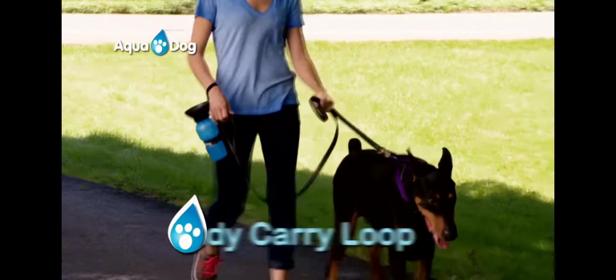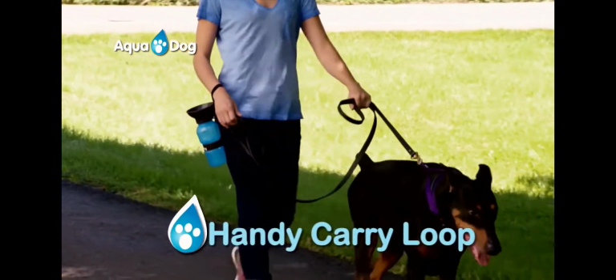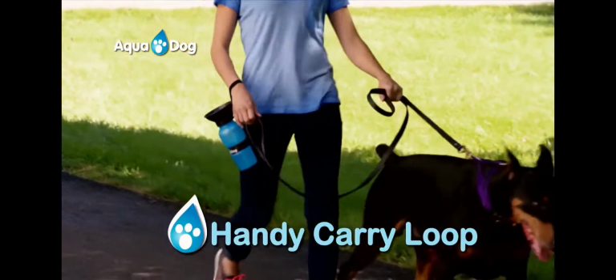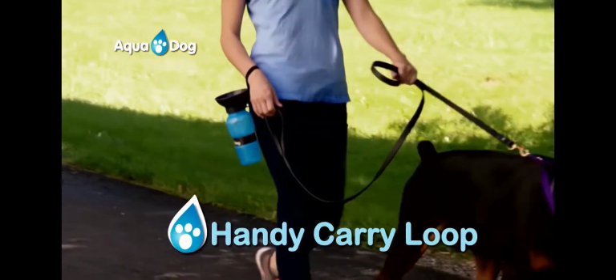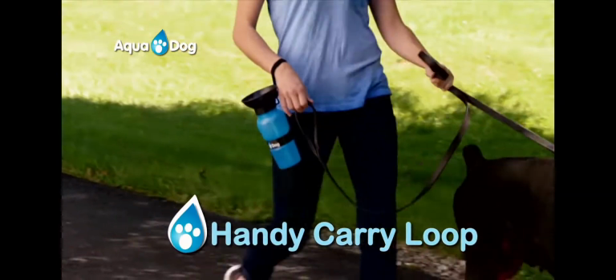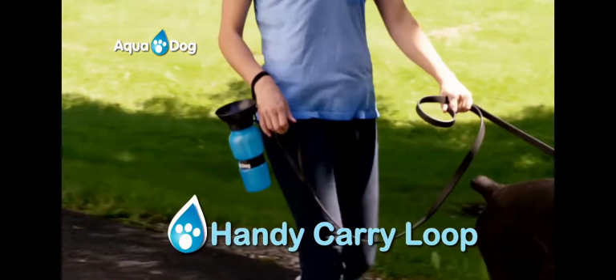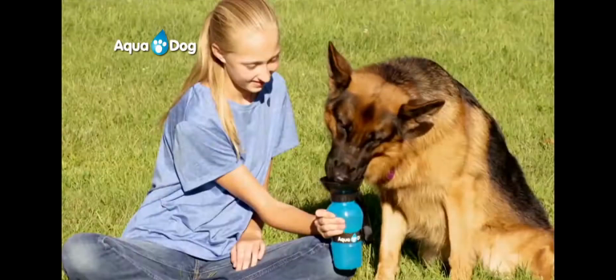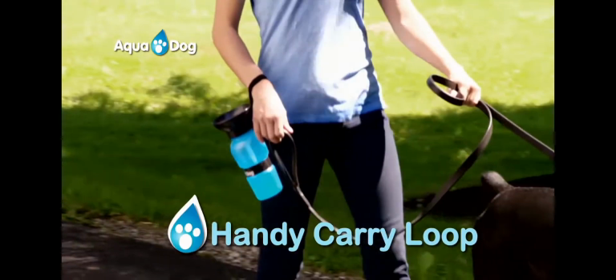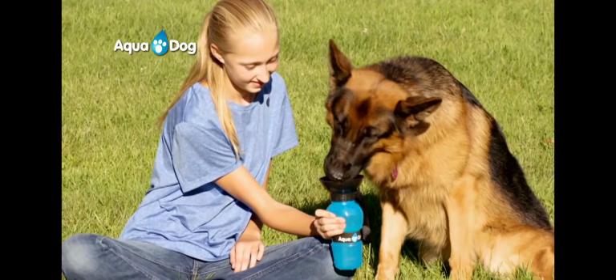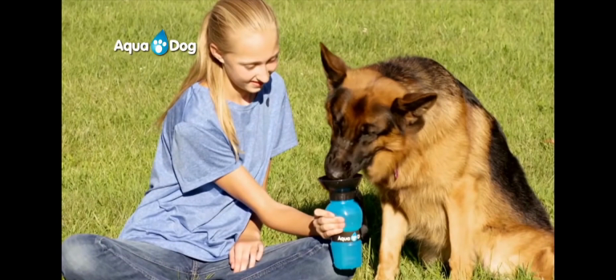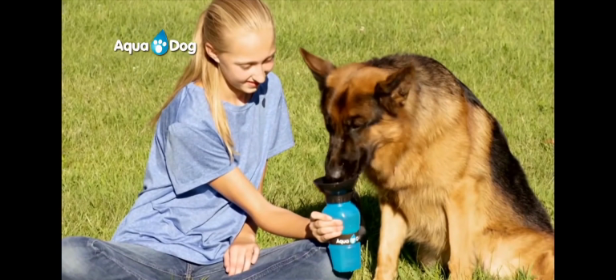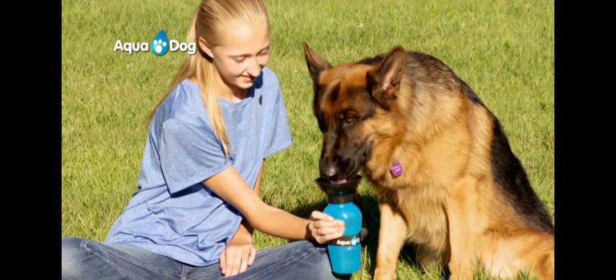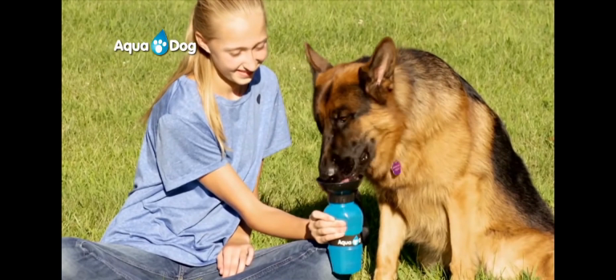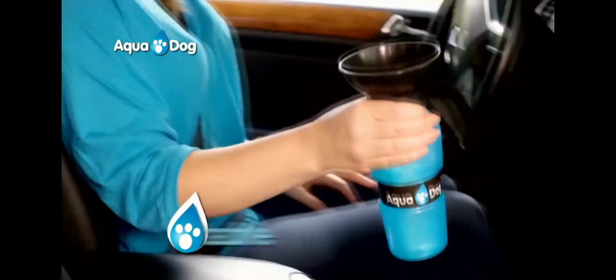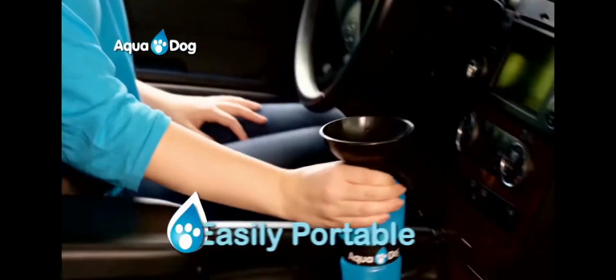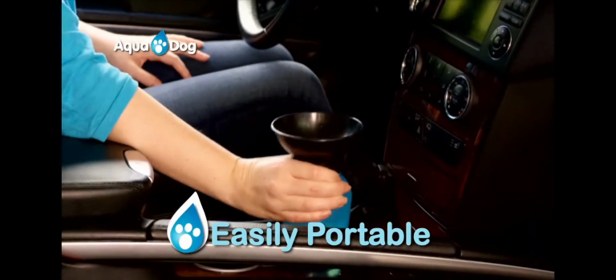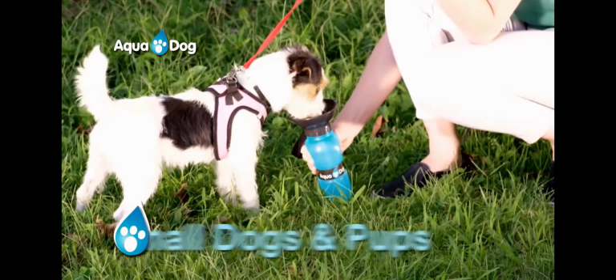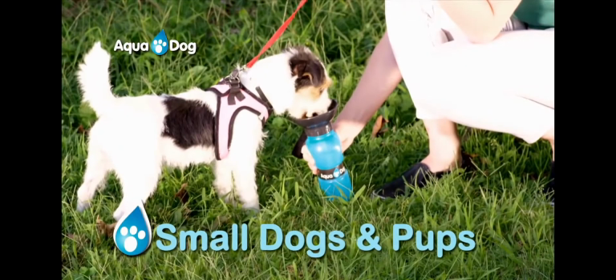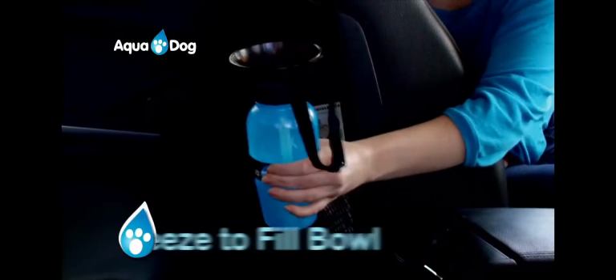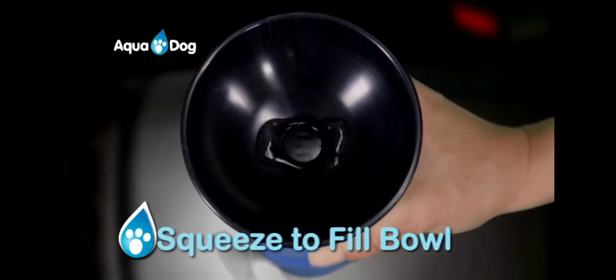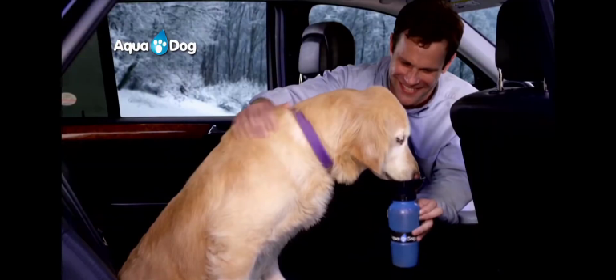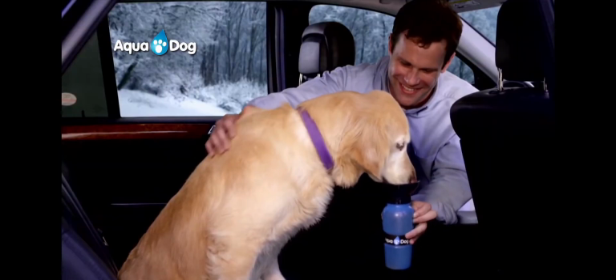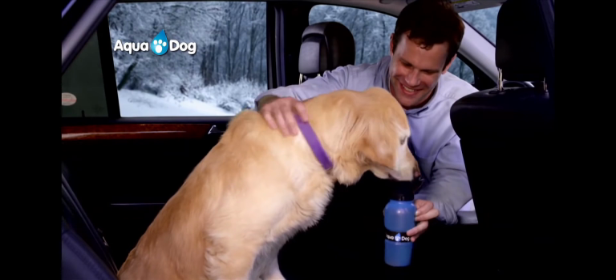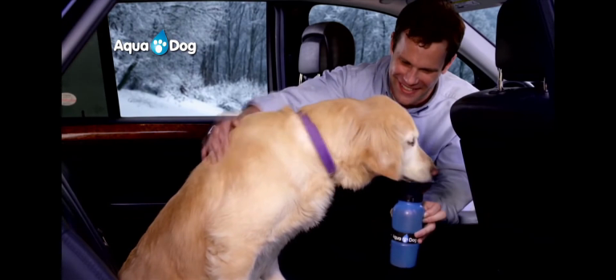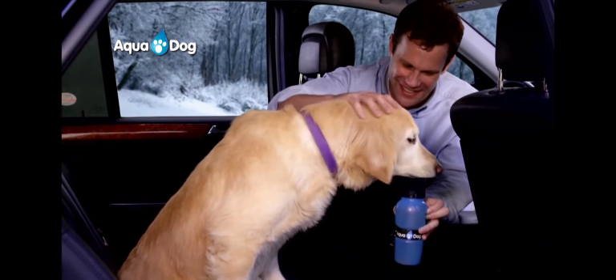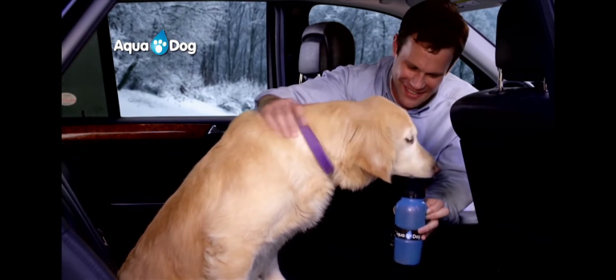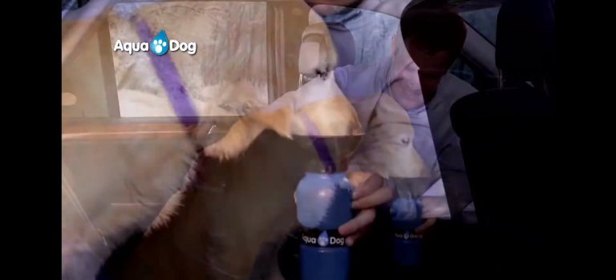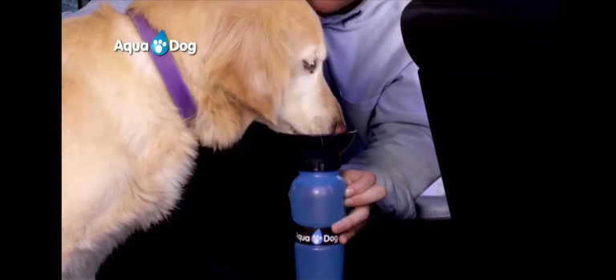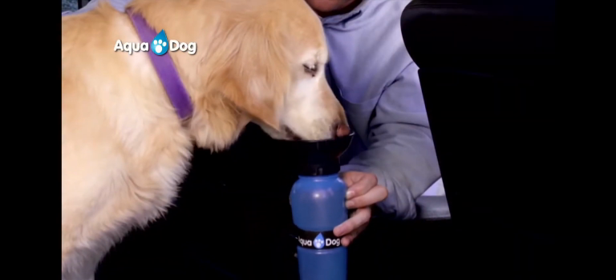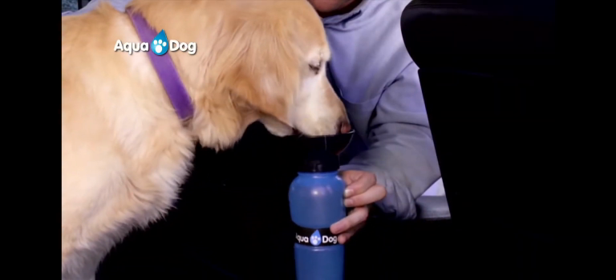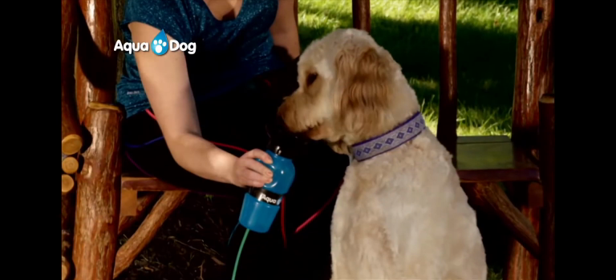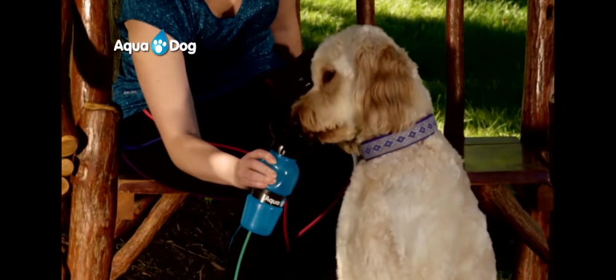Aquadog comes with a handy carry loop, making it simple and easy to carry on long walks, and fits perfectly into your bag. Just squeeze when you and your best friend are on a long drive — there's never been an easier way to wet your dog's whistle.